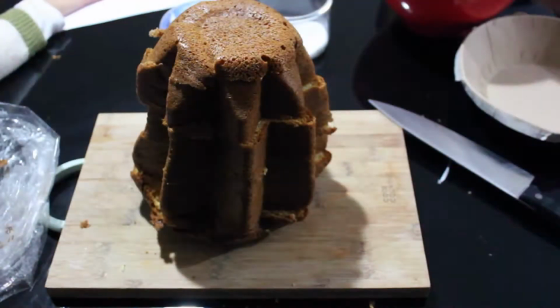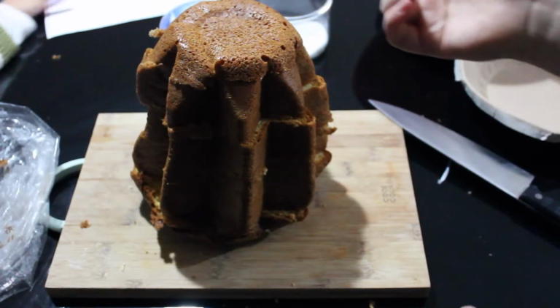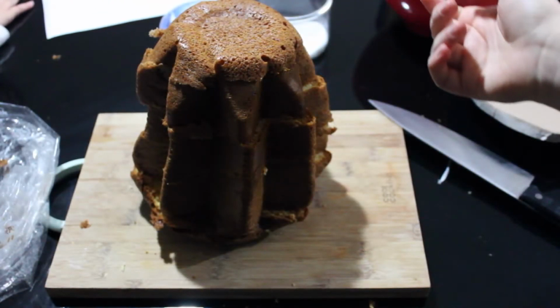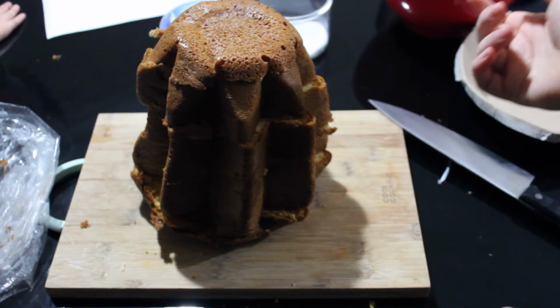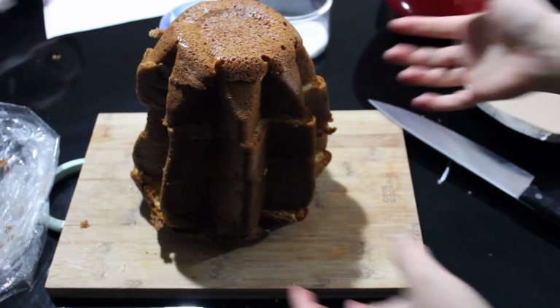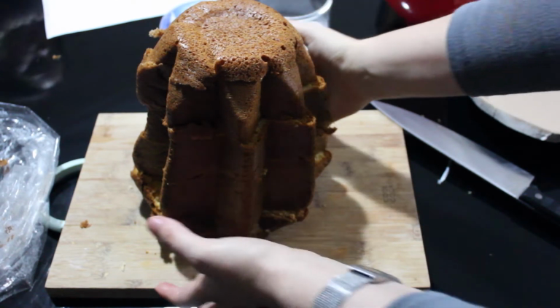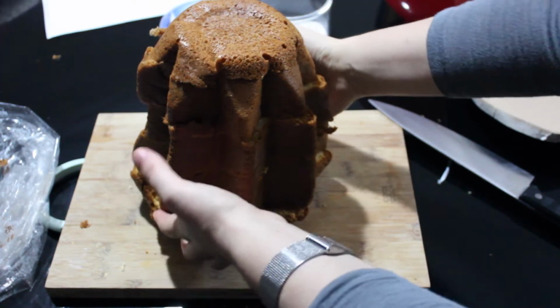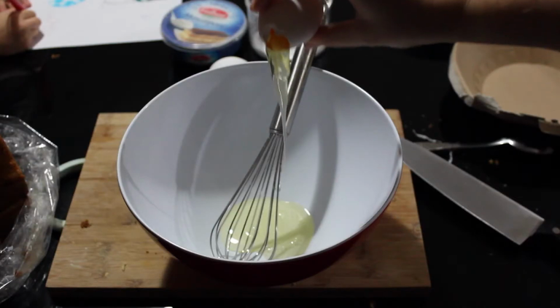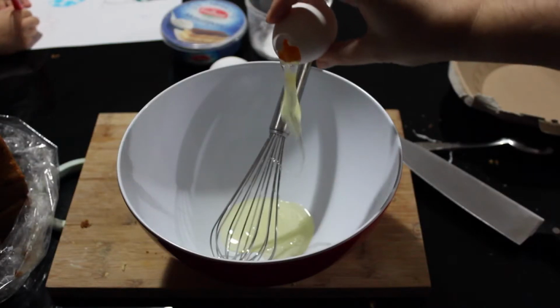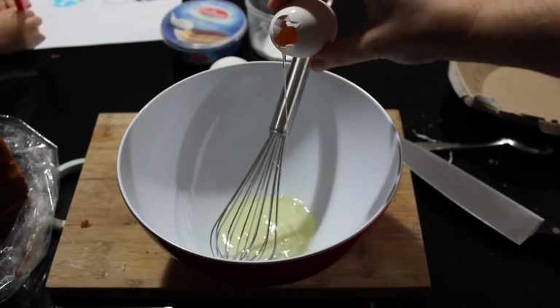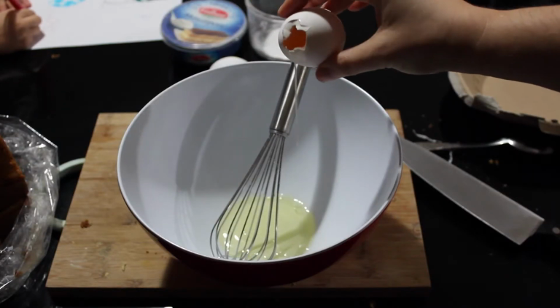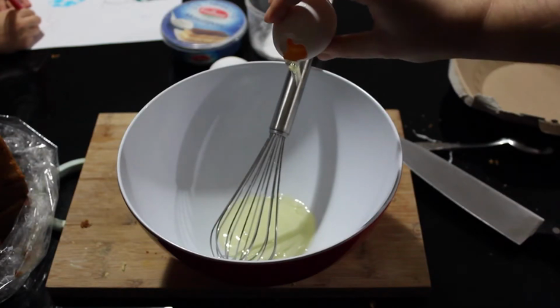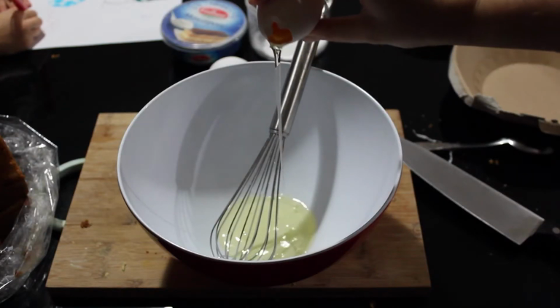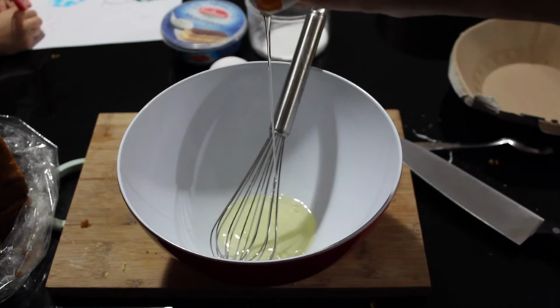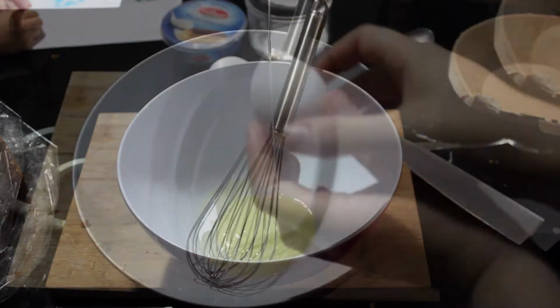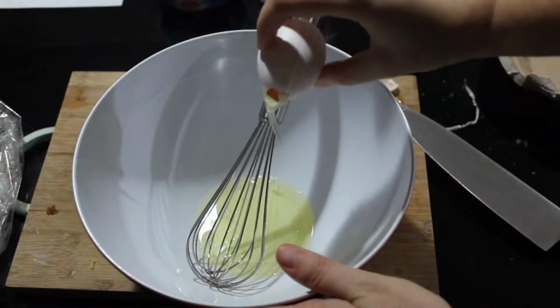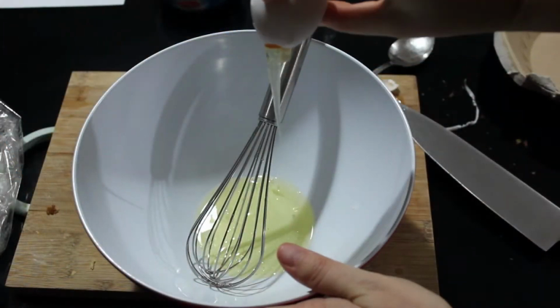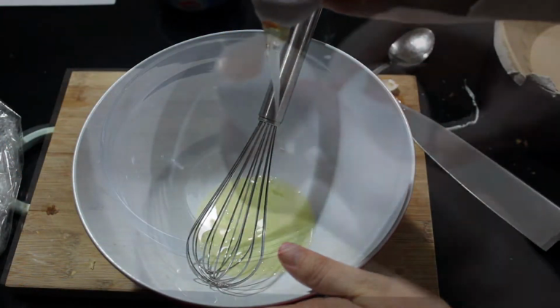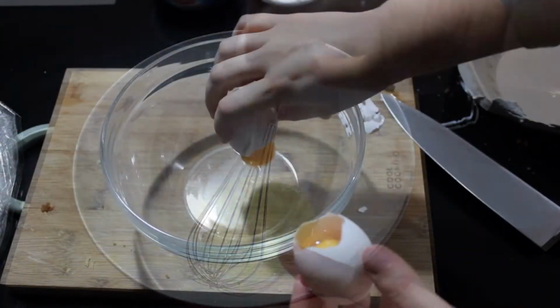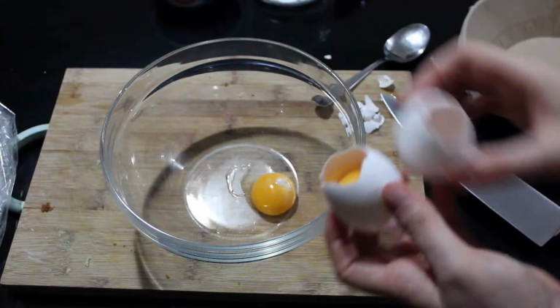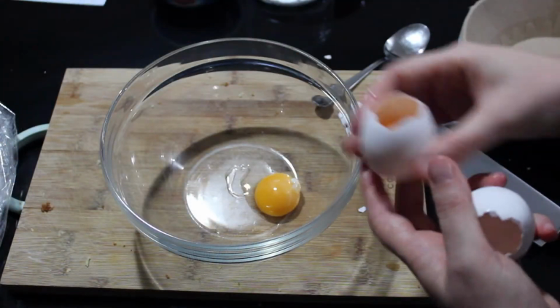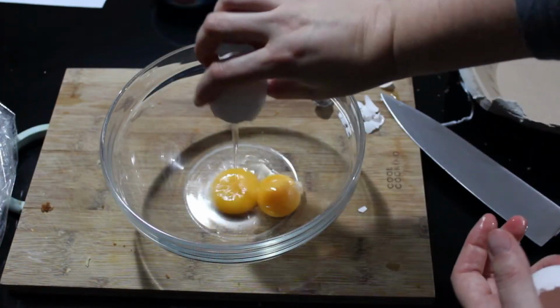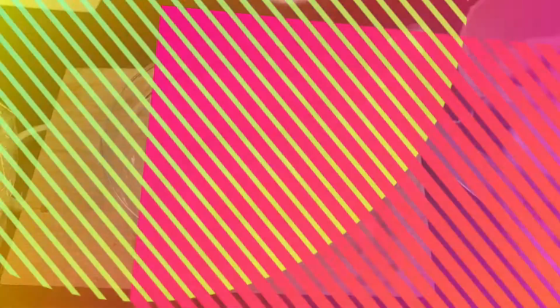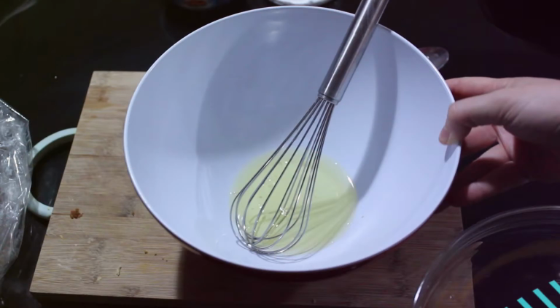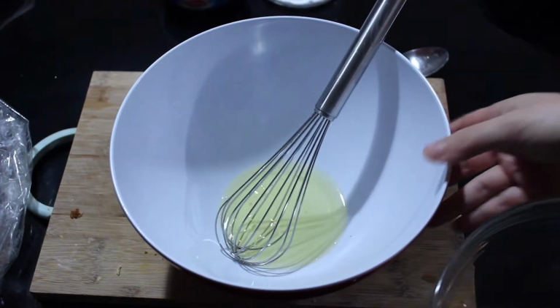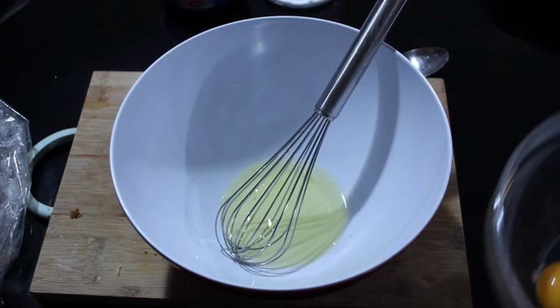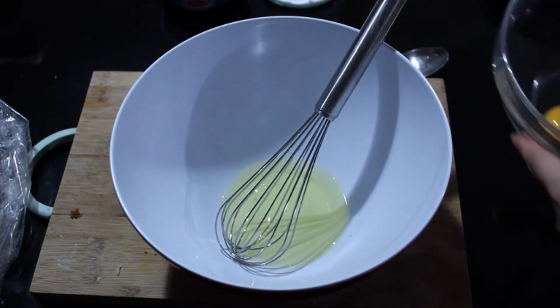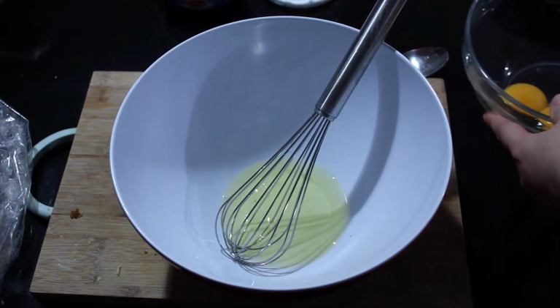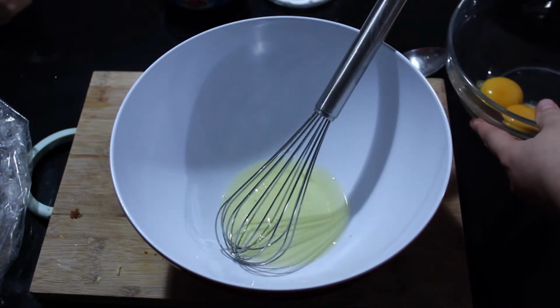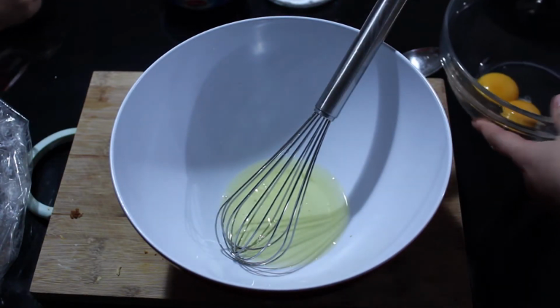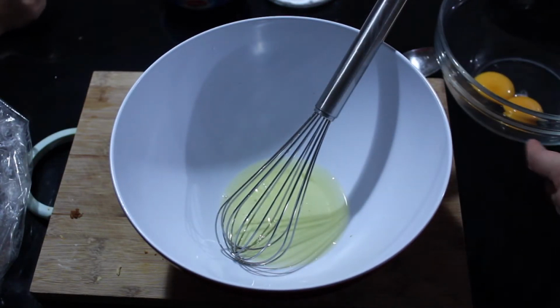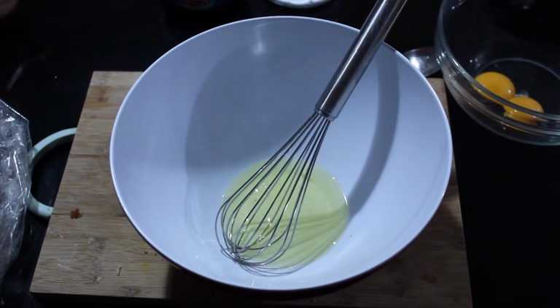We're gonna set this aside and prepare a mascarpone cream. For this we need to separate the egg whites. I separated the egg whites from the egg yolk, so now I'm gonna mount the egg whites first and then work with the rest.